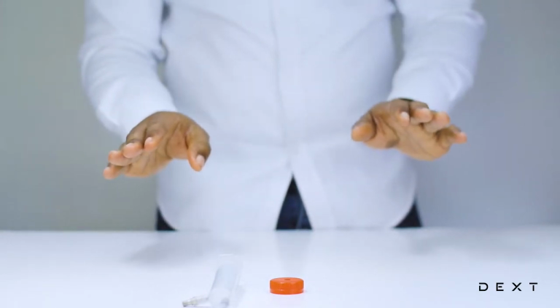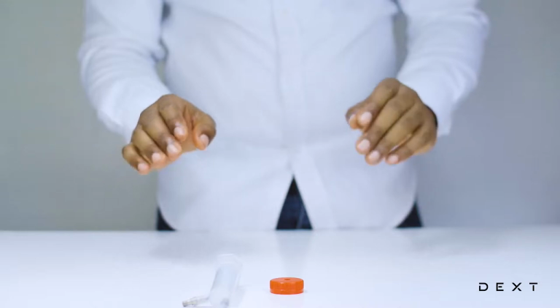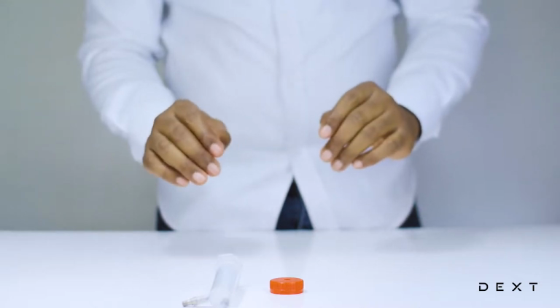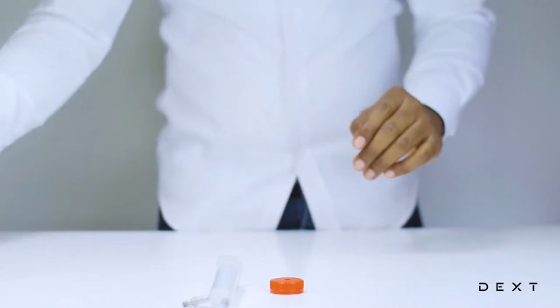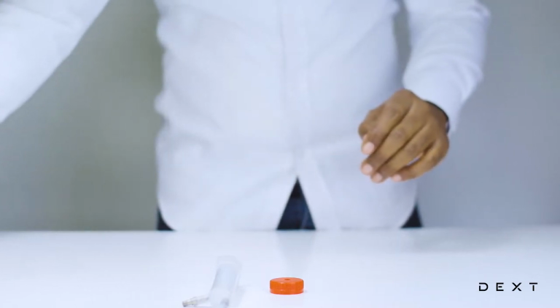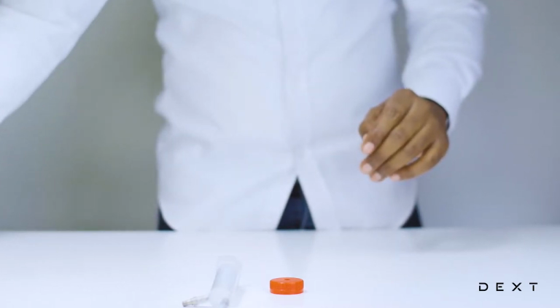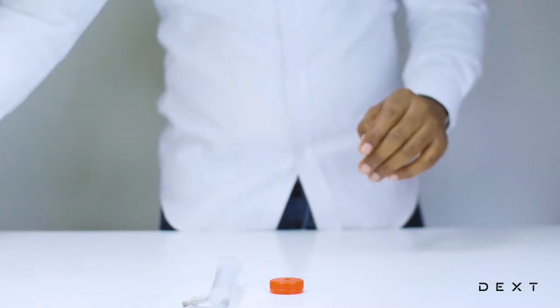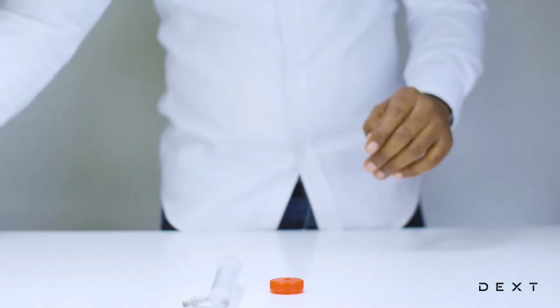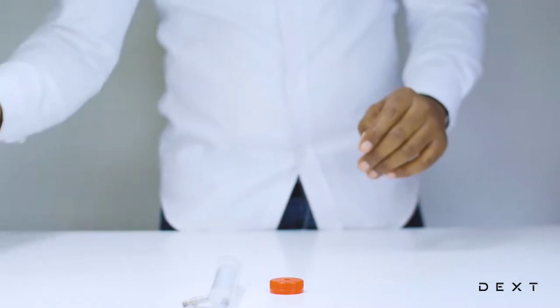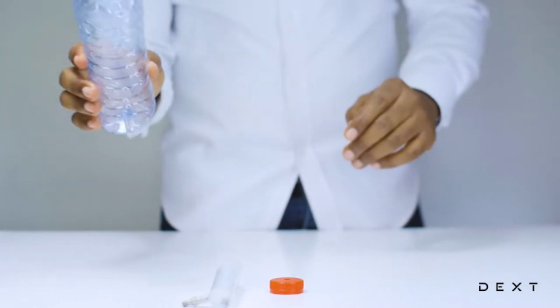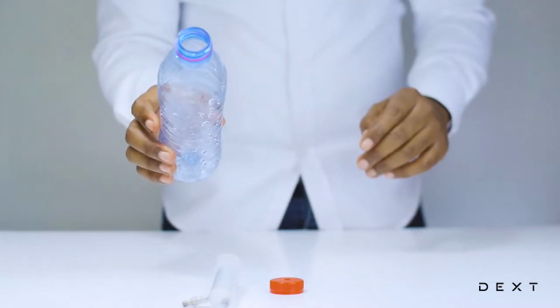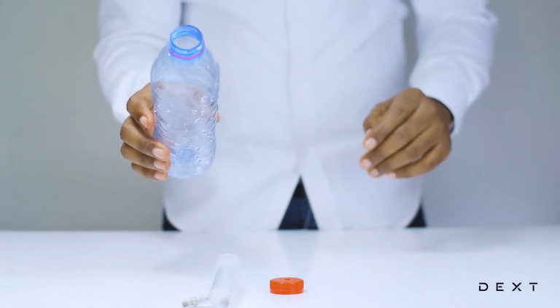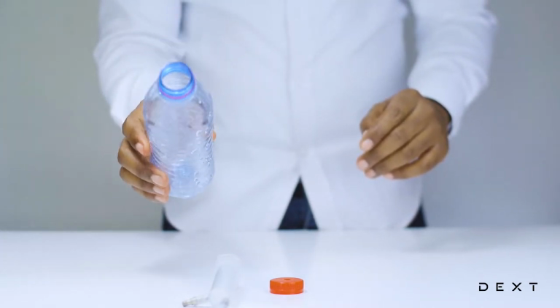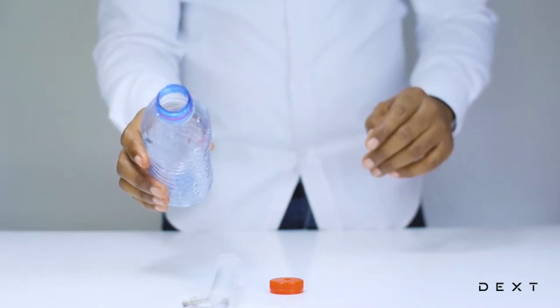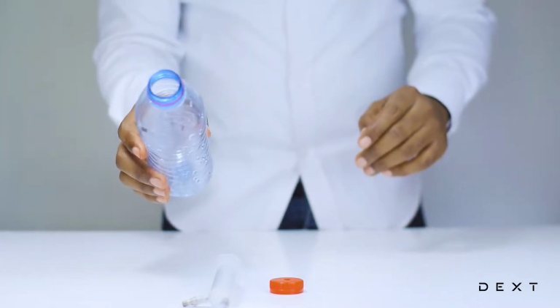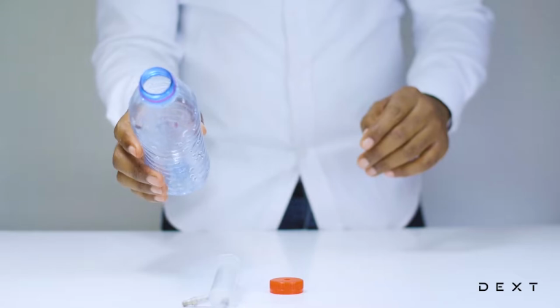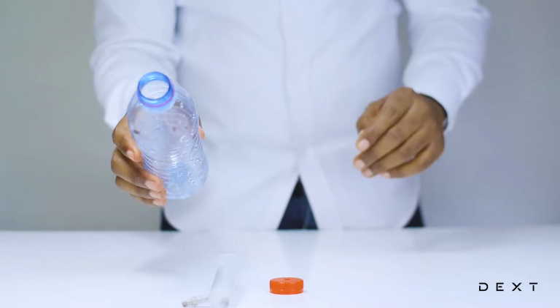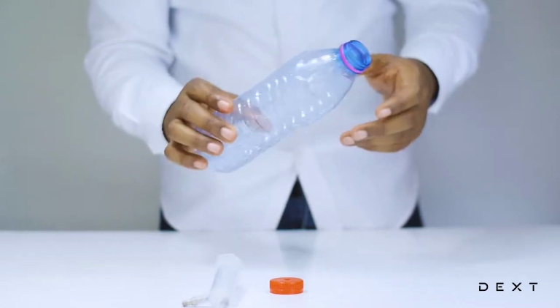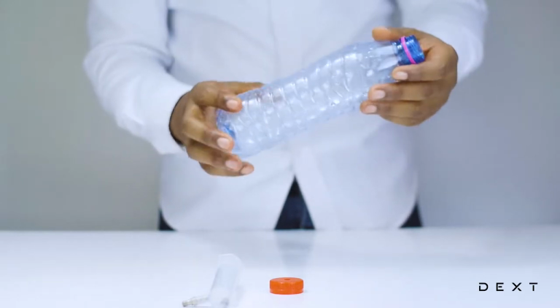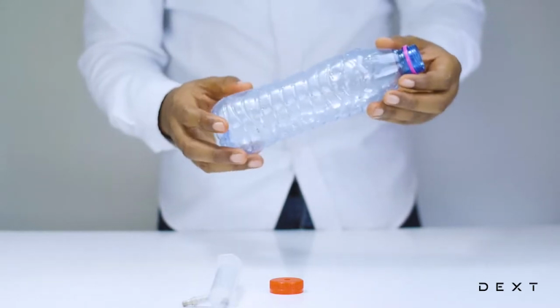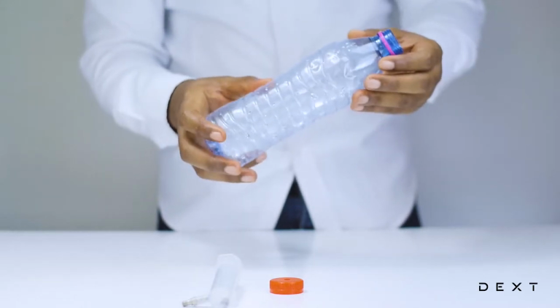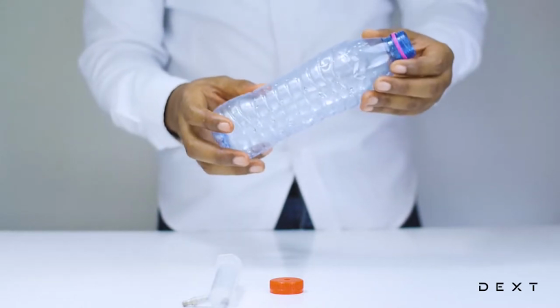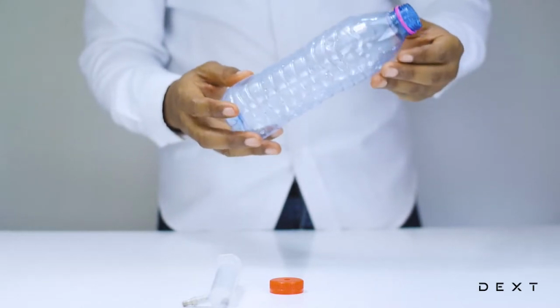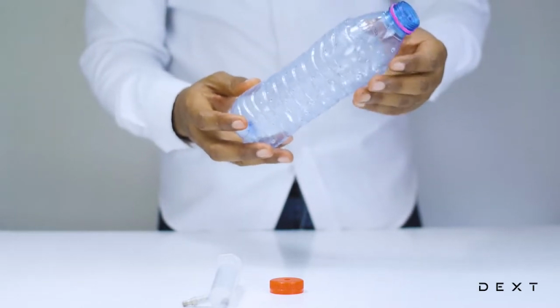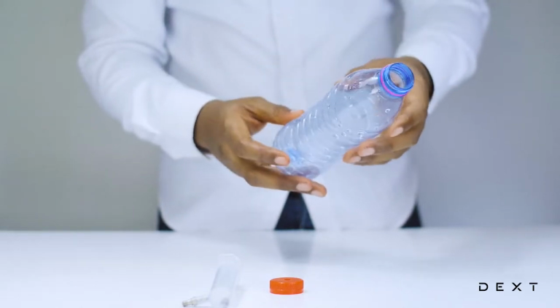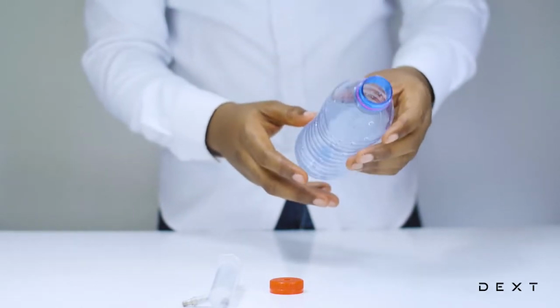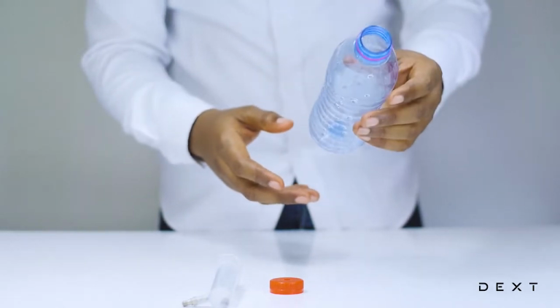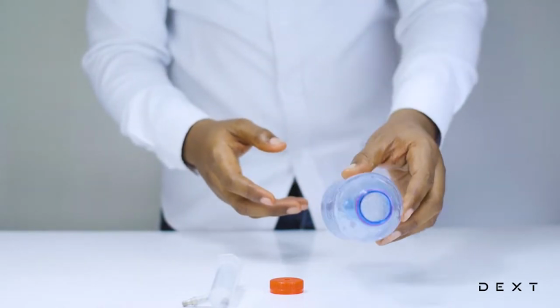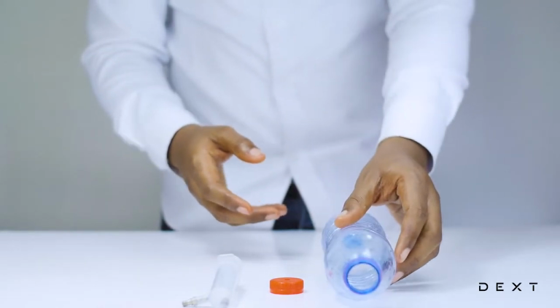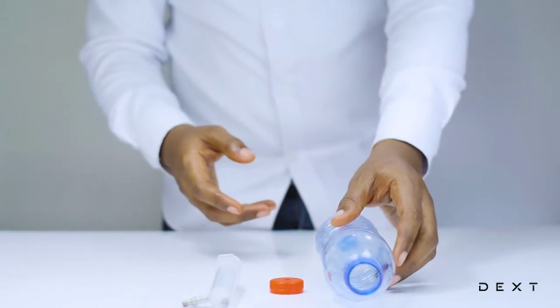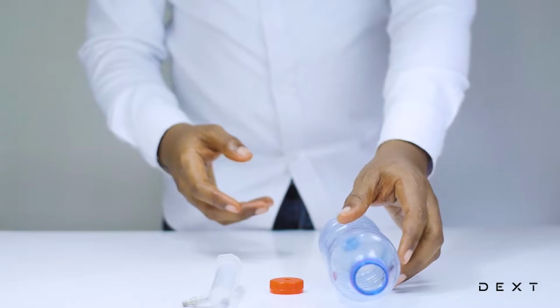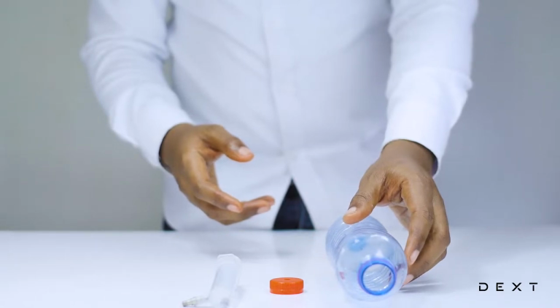So, to do this experiment, we are going to need a bottle — an empty water bottle. Preferably 0.5 liters.